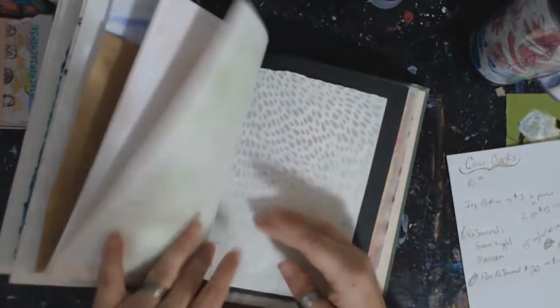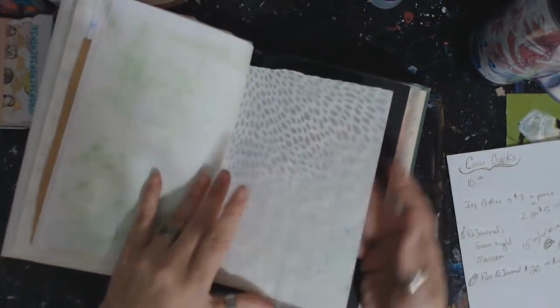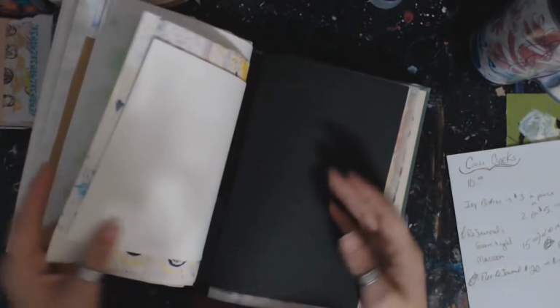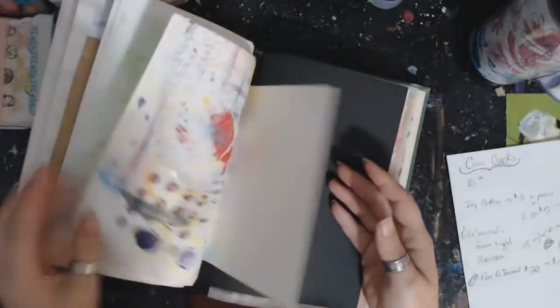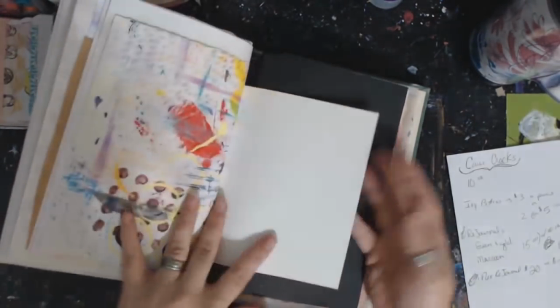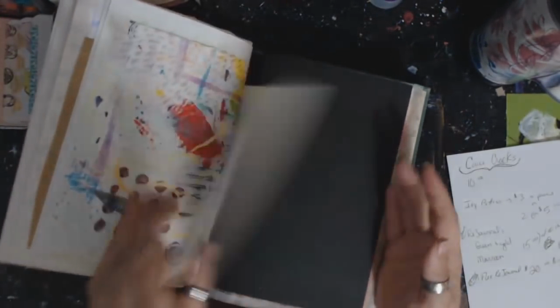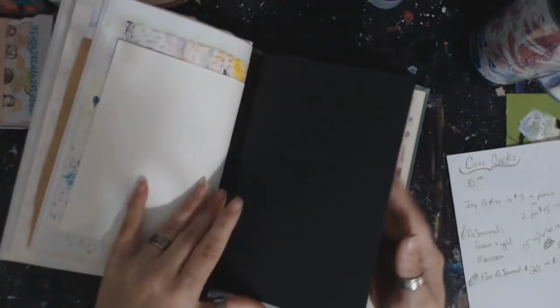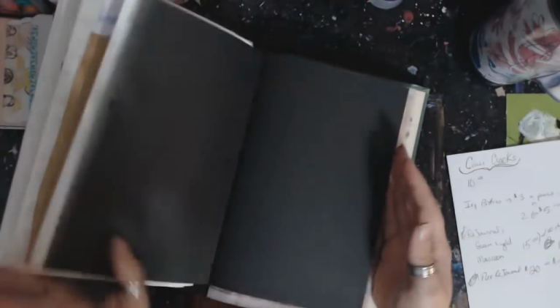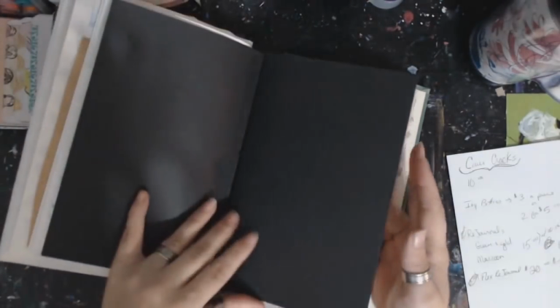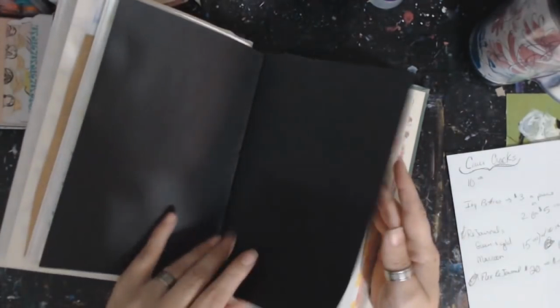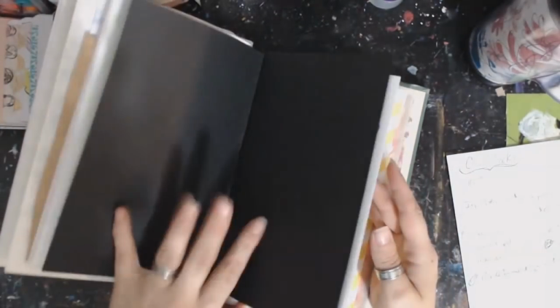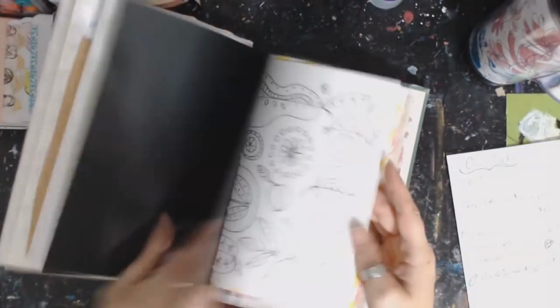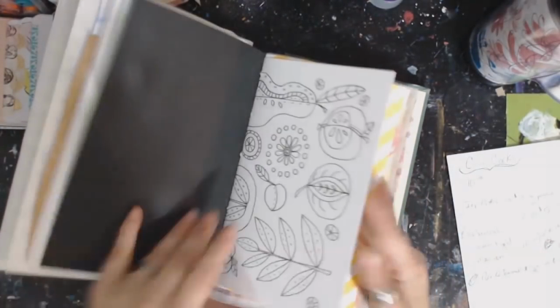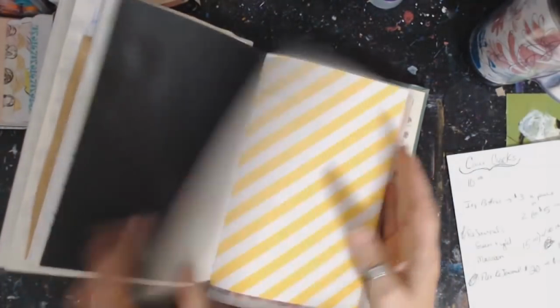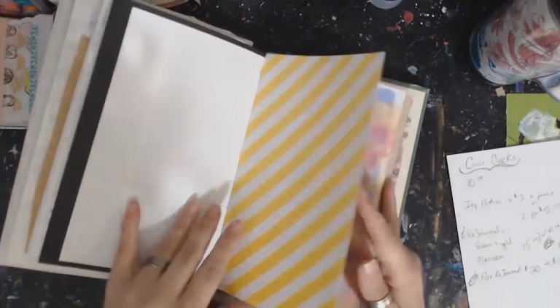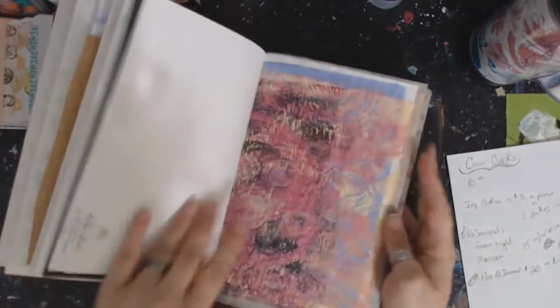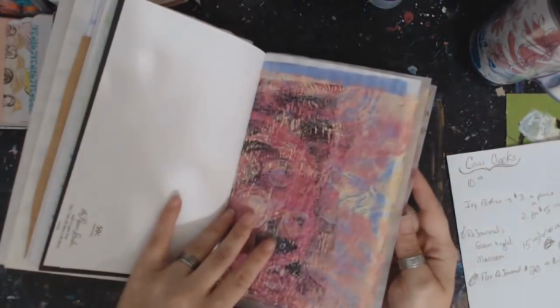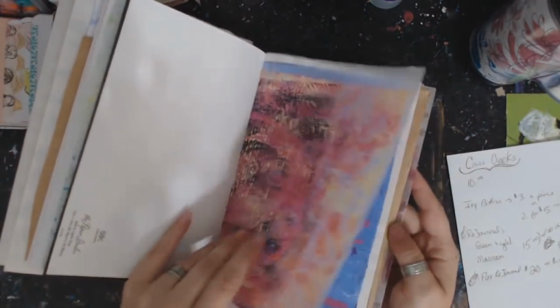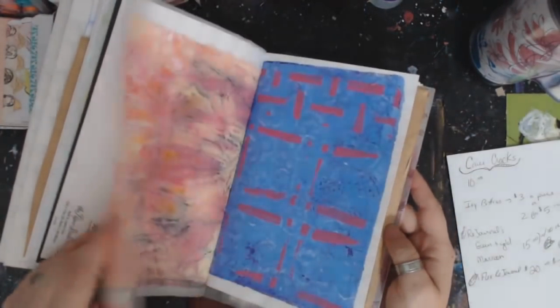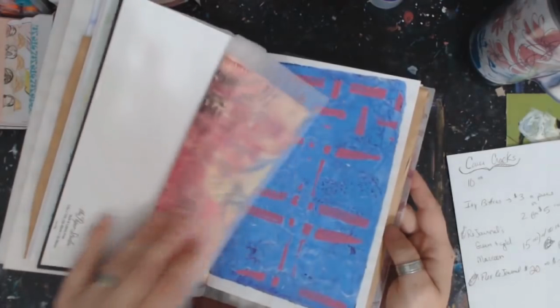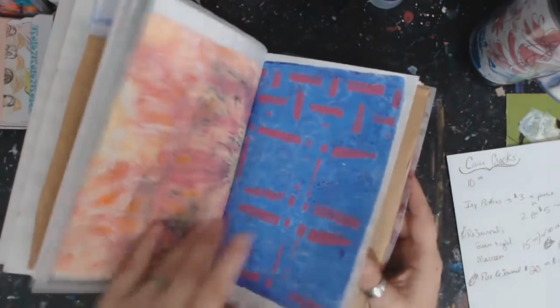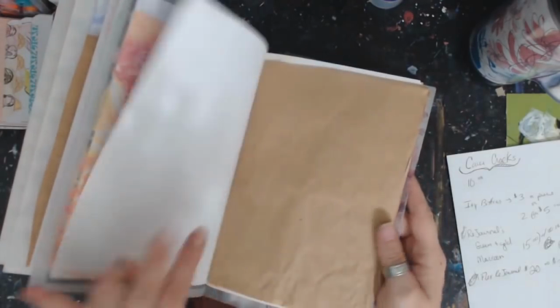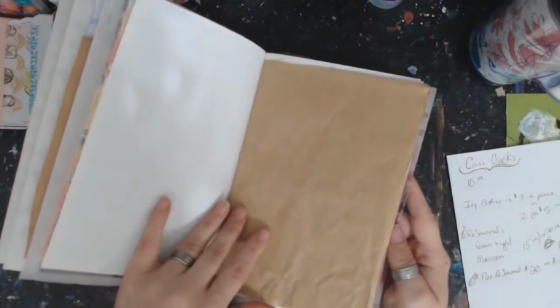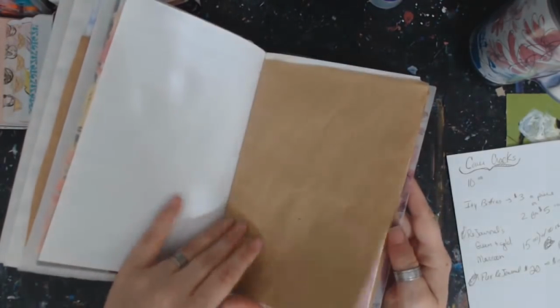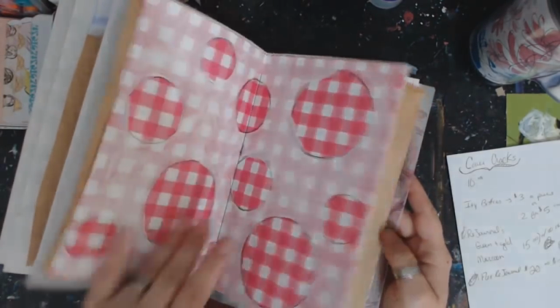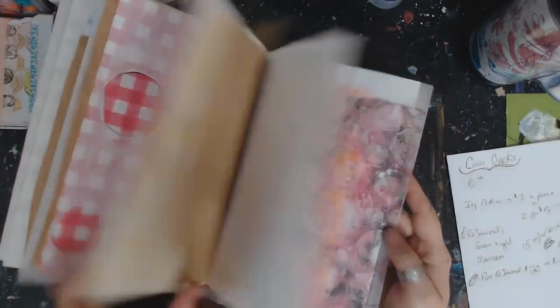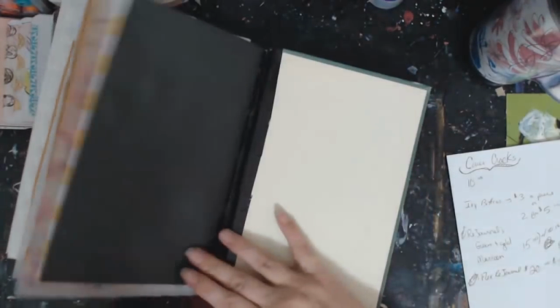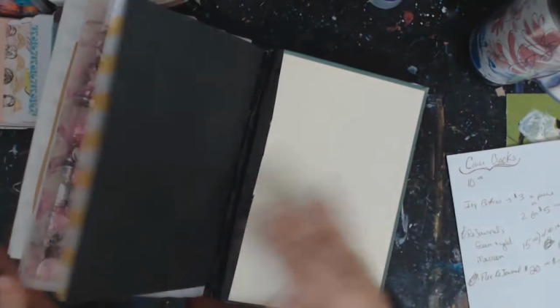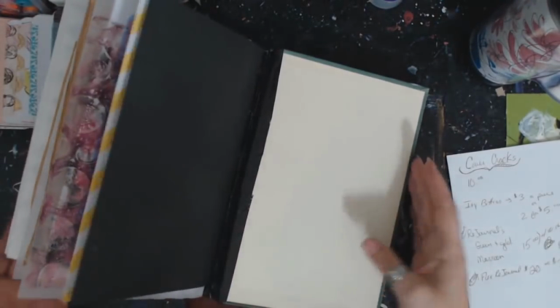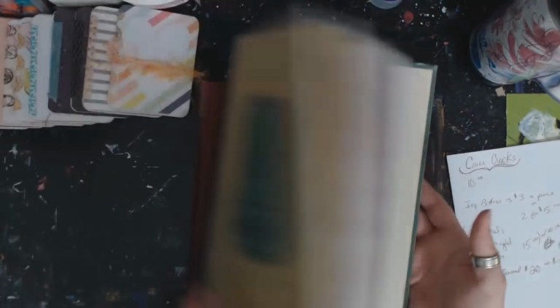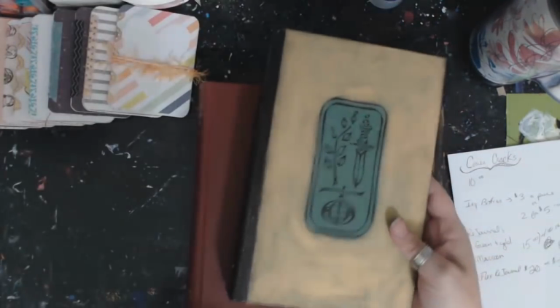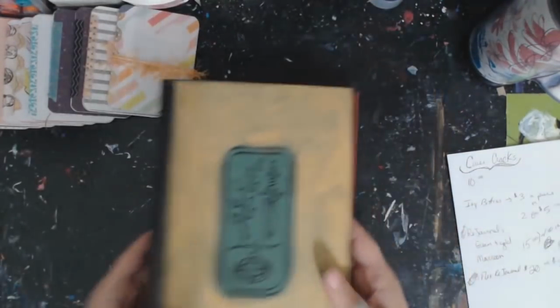Of course you can throw some gesso down and you can pretty much art on anything anyways. But I had to include some black, and there's a few colors — just all kinds of goodies. There's that one.